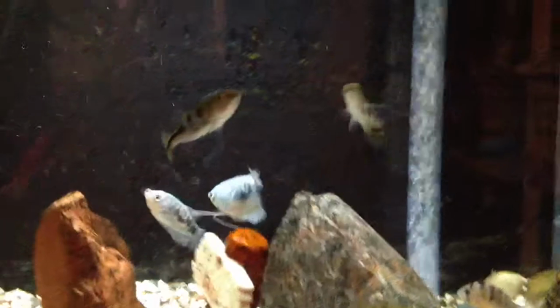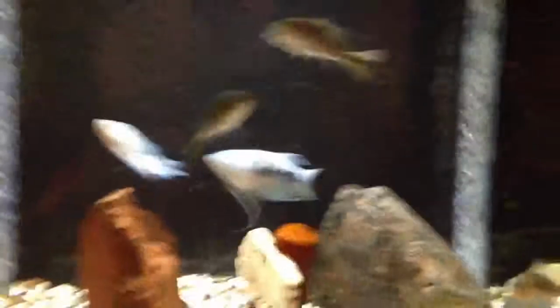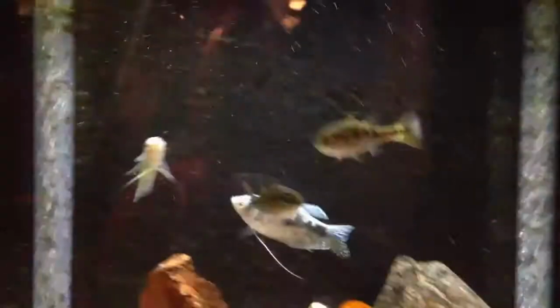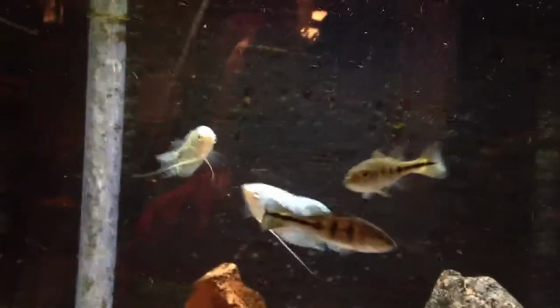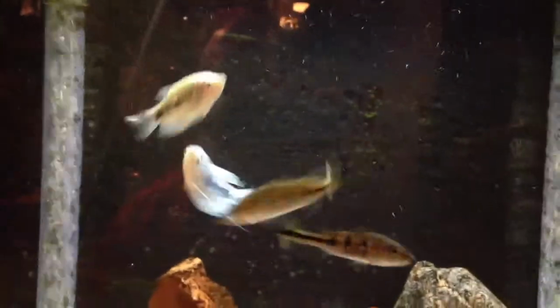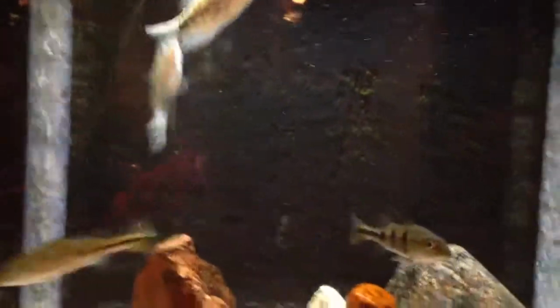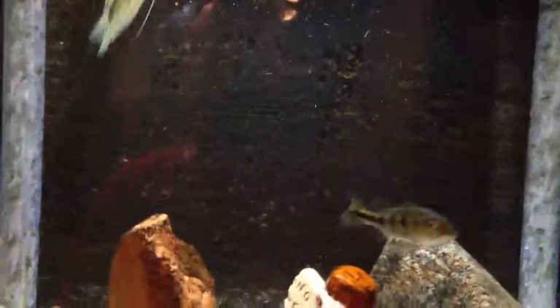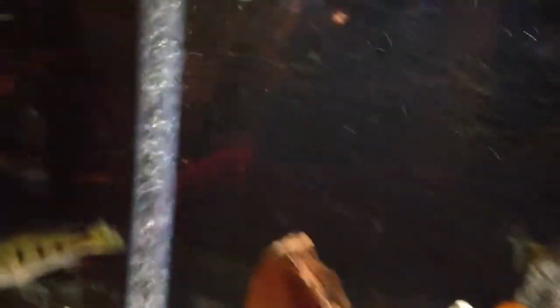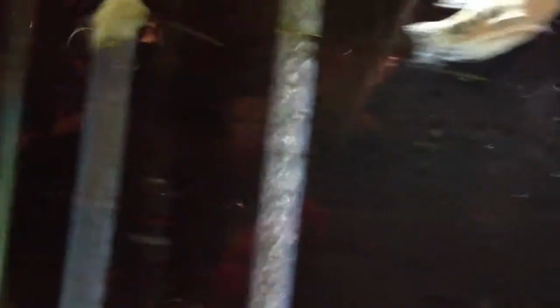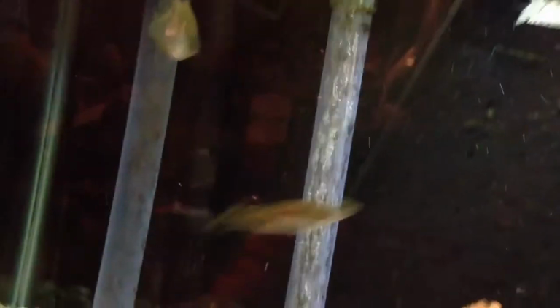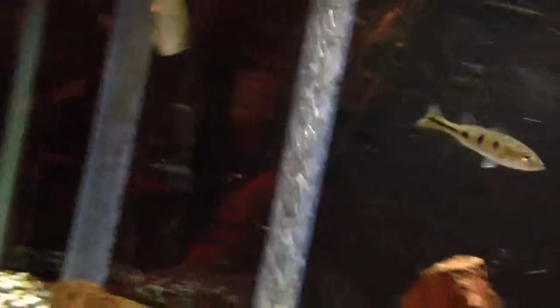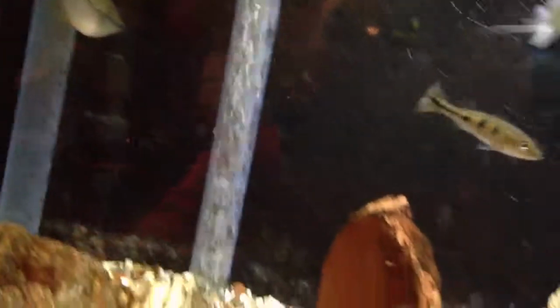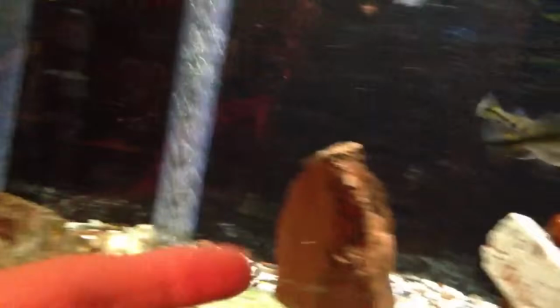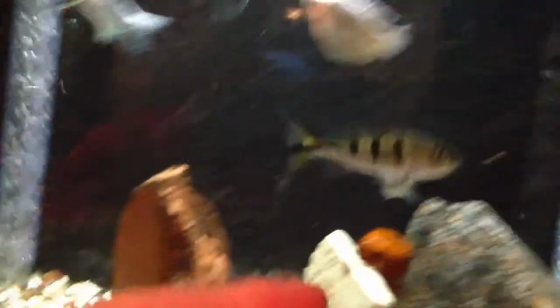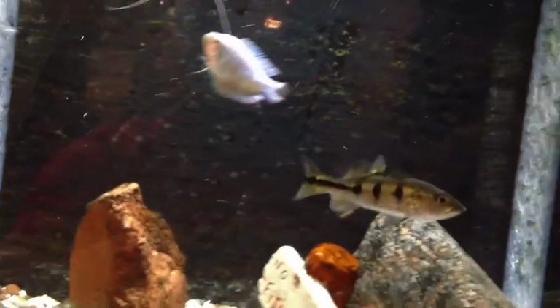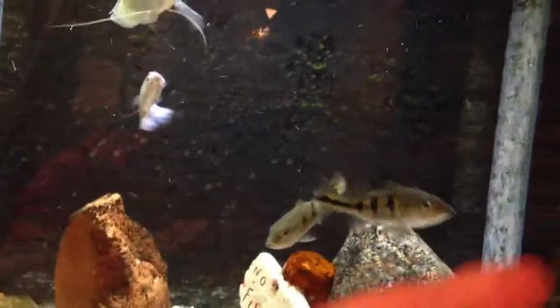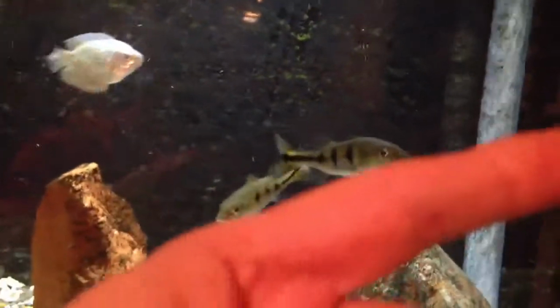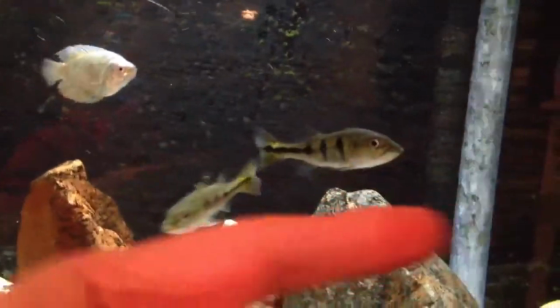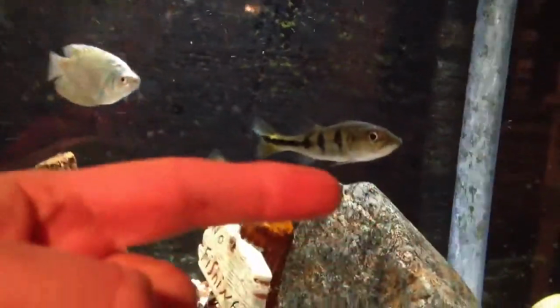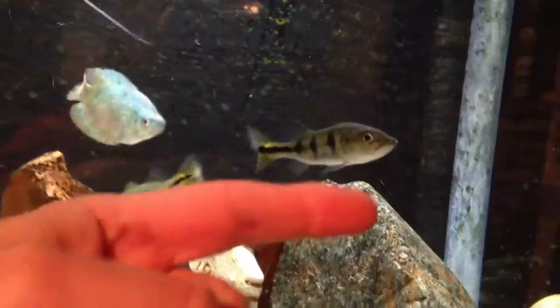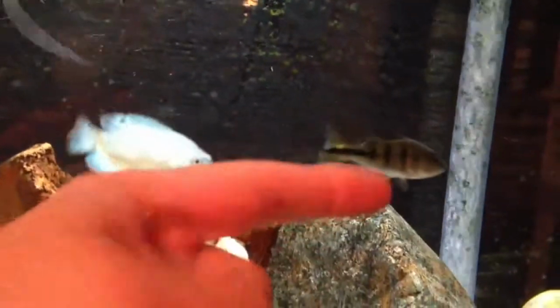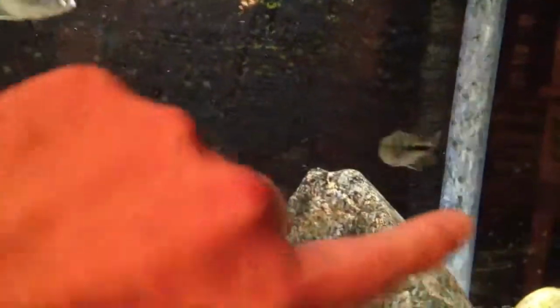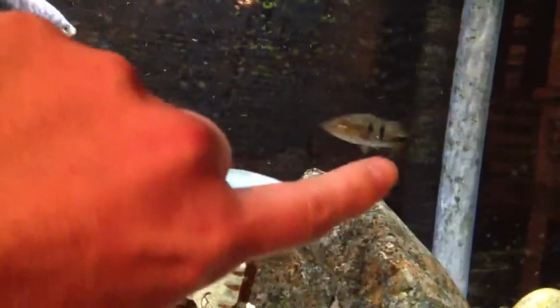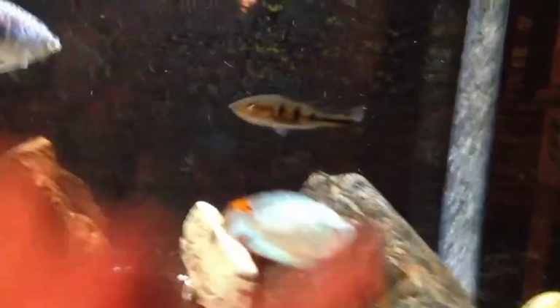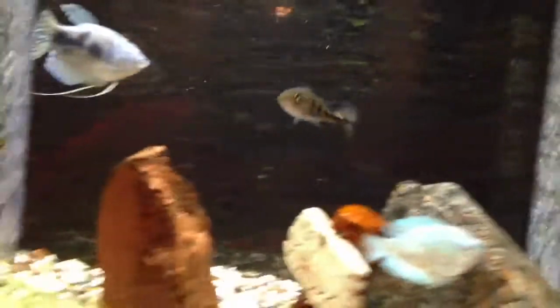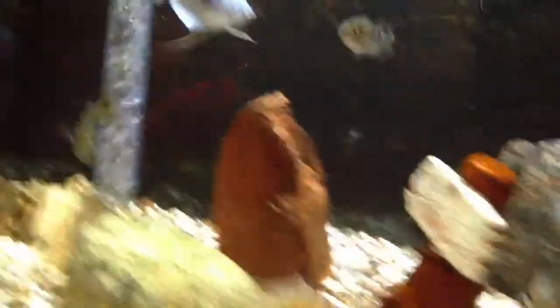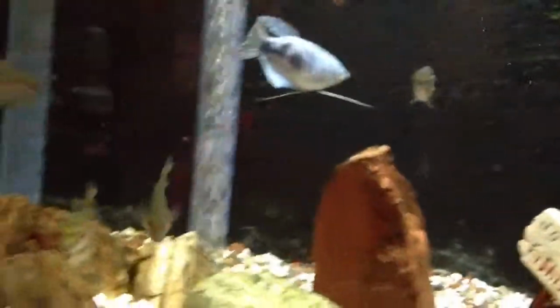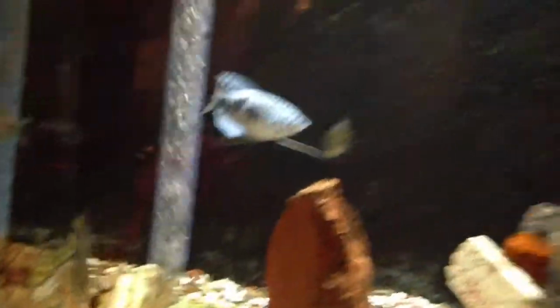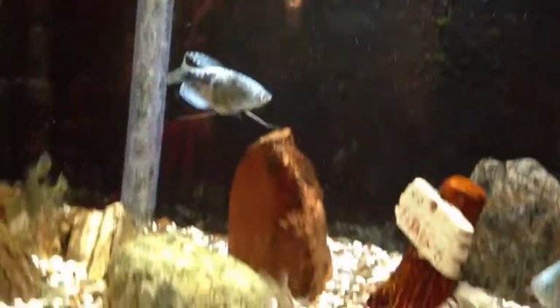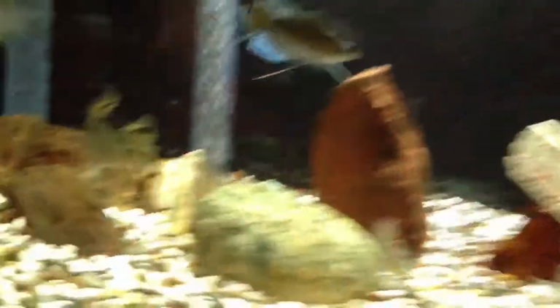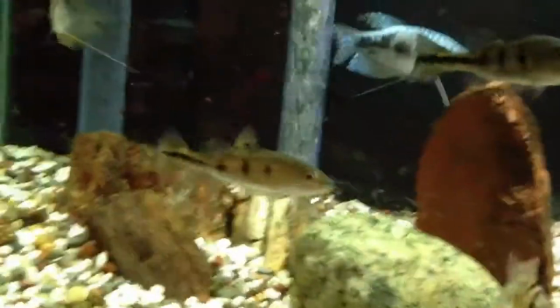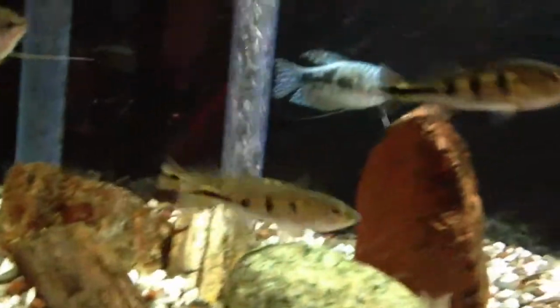So I got some small peacock bass there, three, four inches. Here's my fingers so you can kind of get an idea. Got three of them in there.